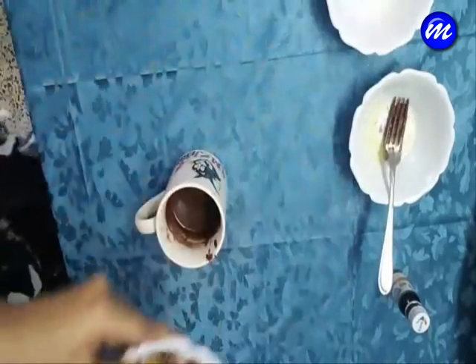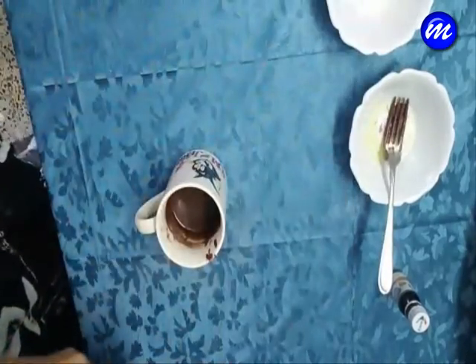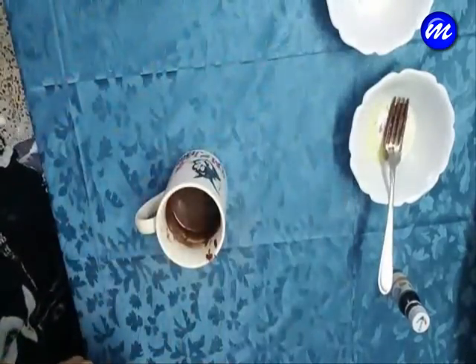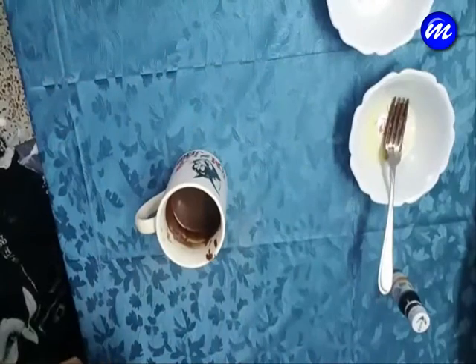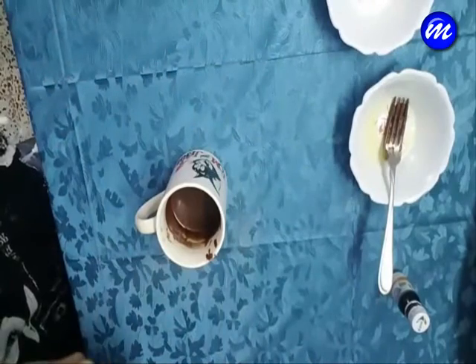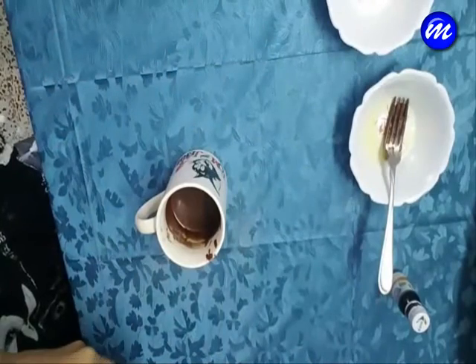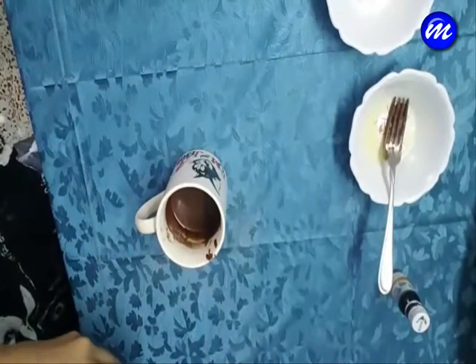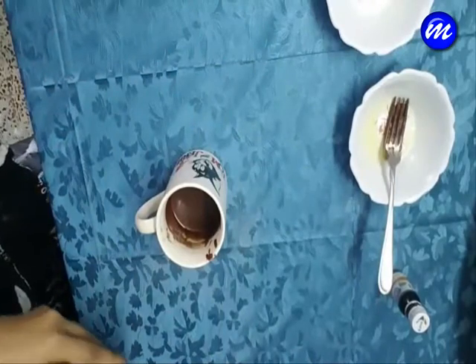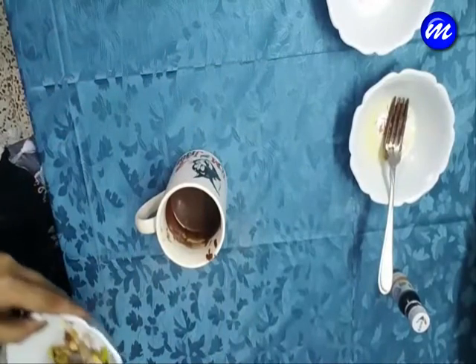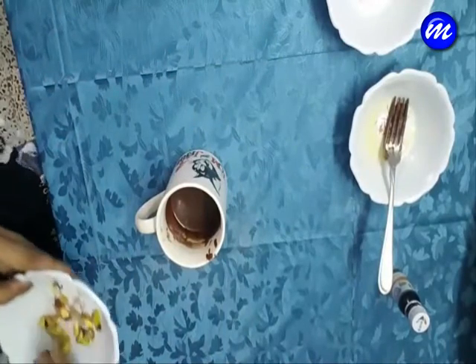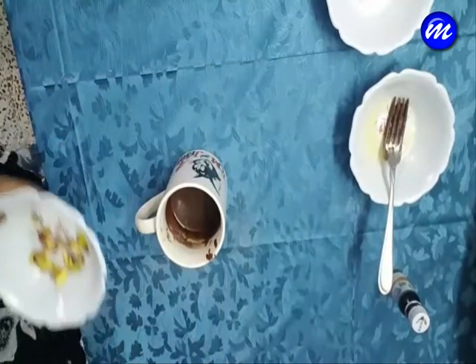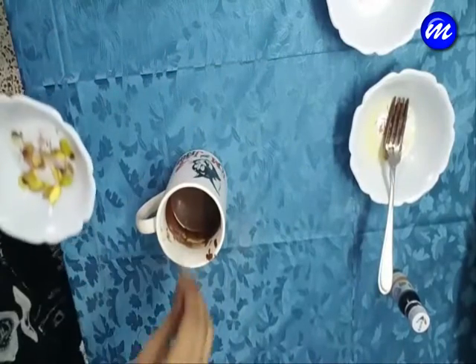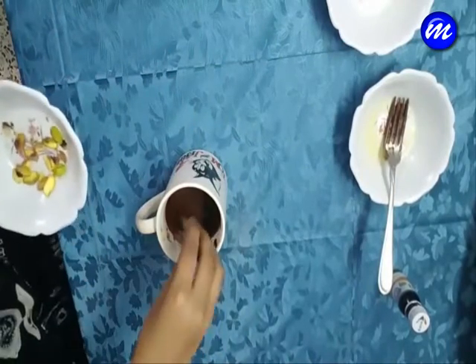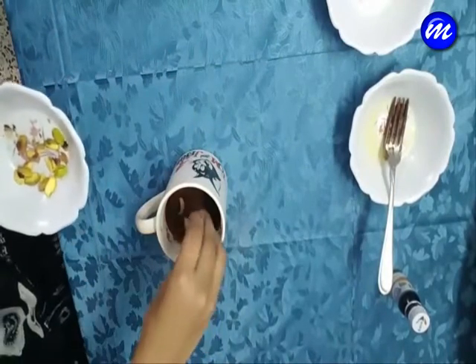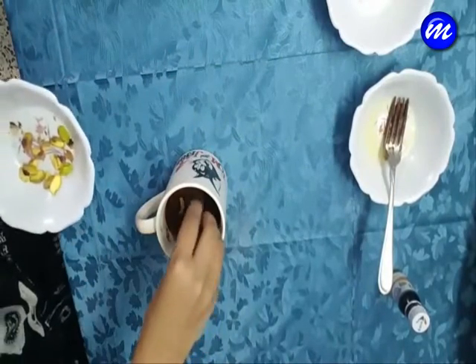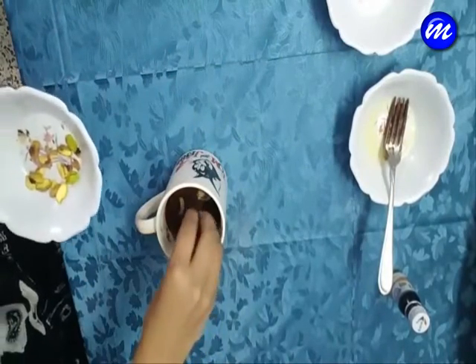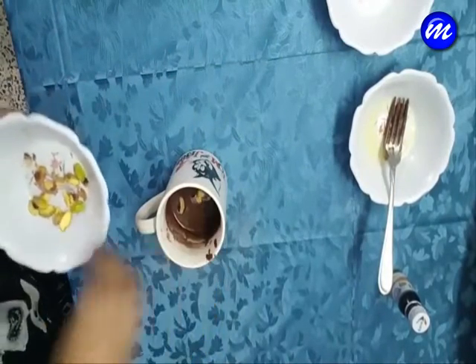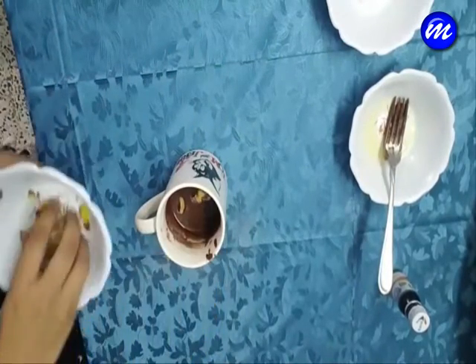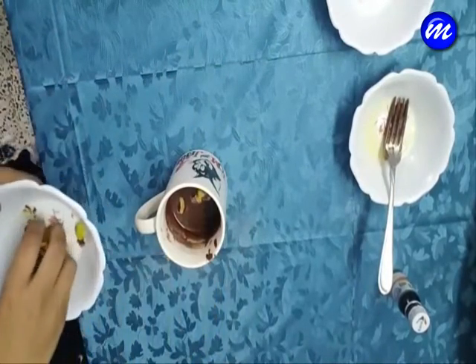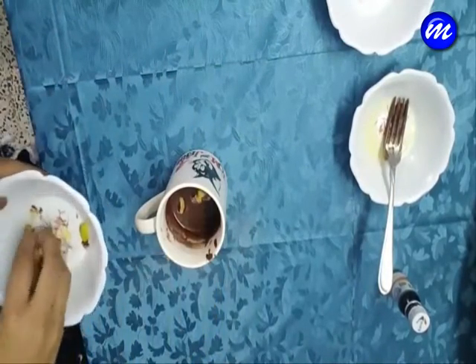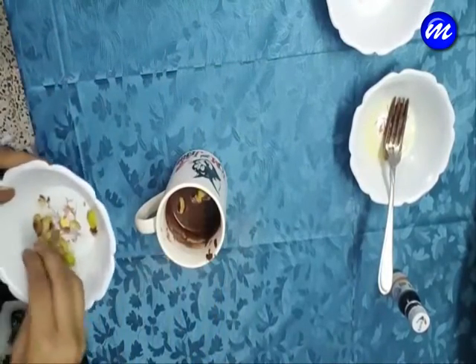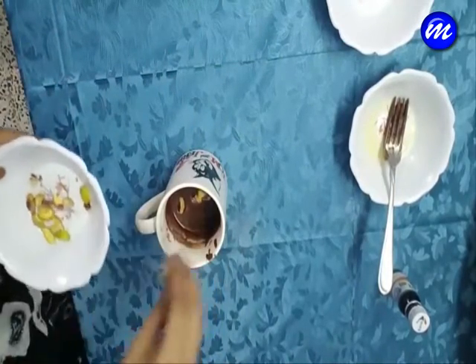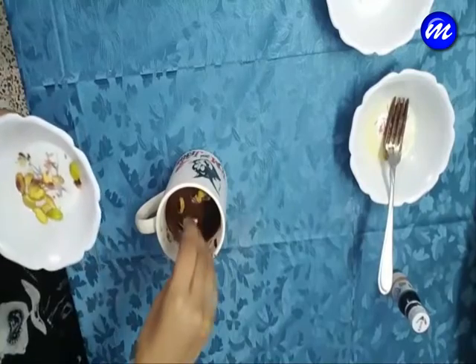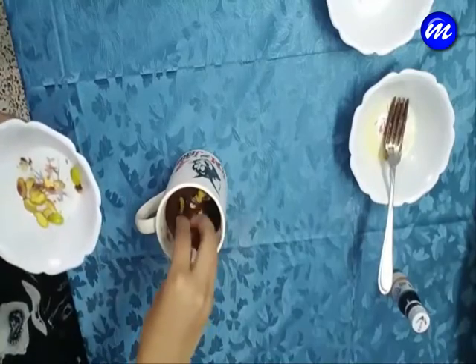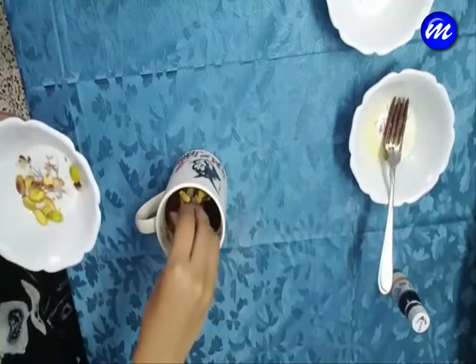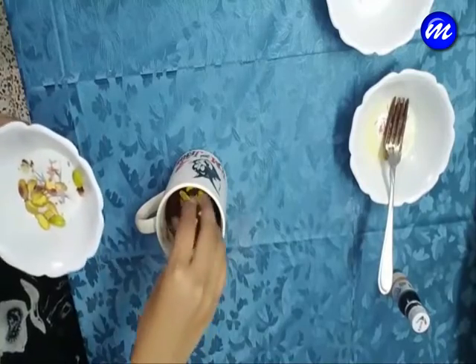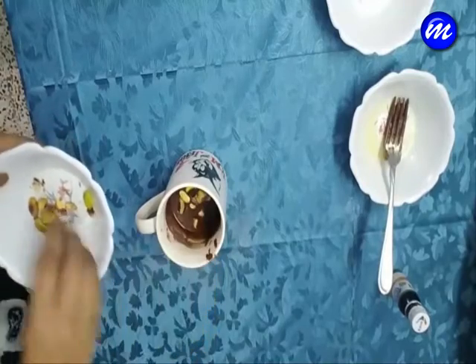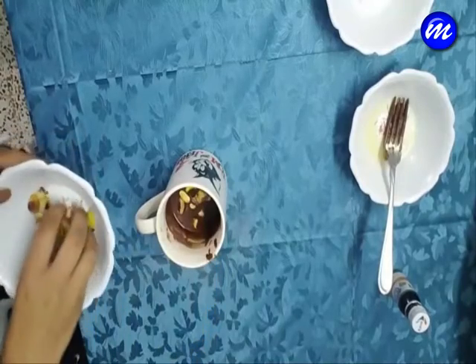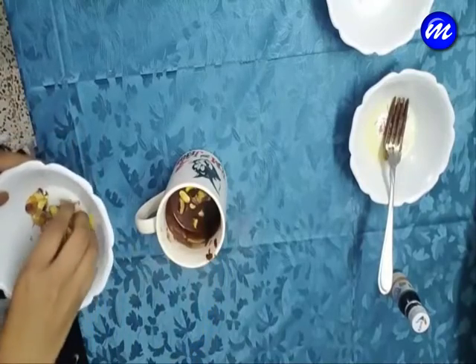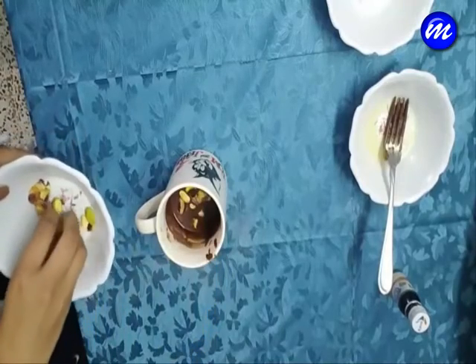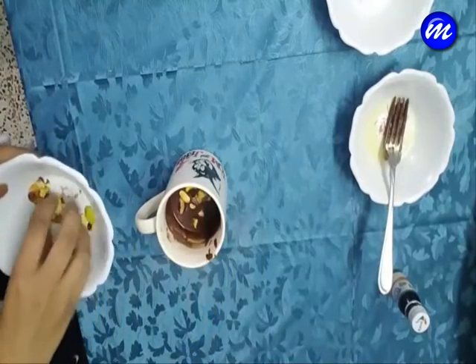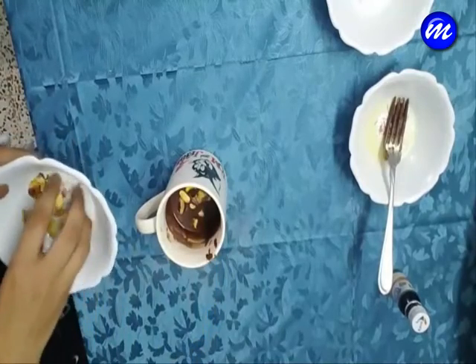In the end, I am just going to add some pistachios on the top. You can add anything that you like, like chocolate chips or dry fruits — basically whatever you want.